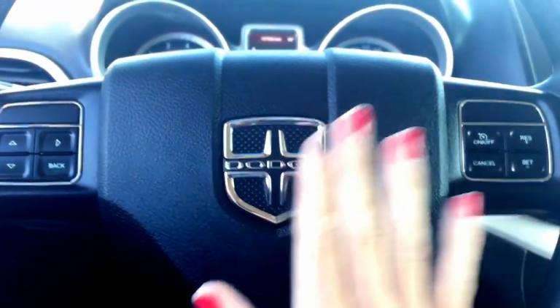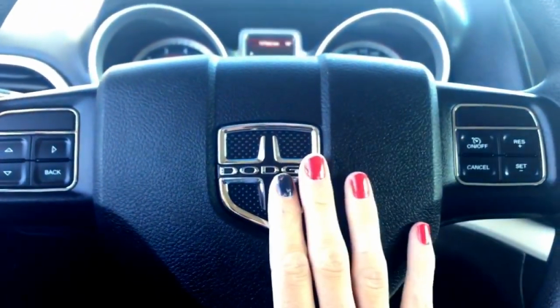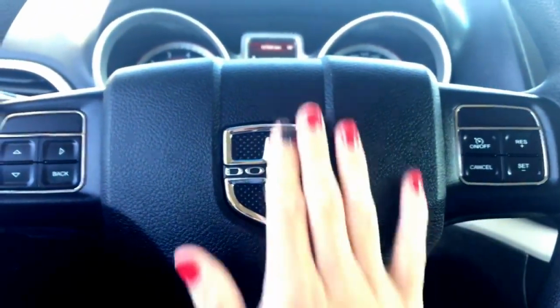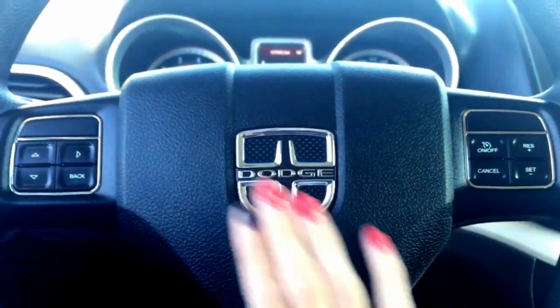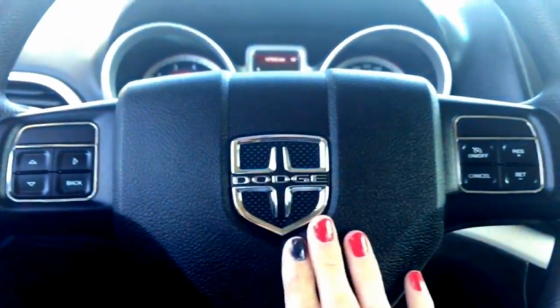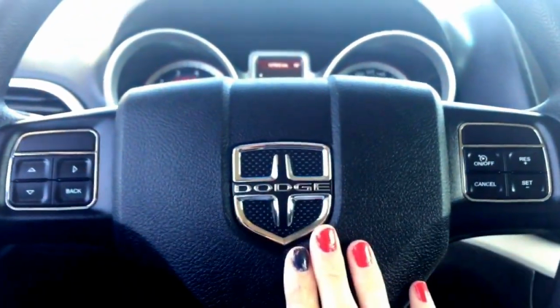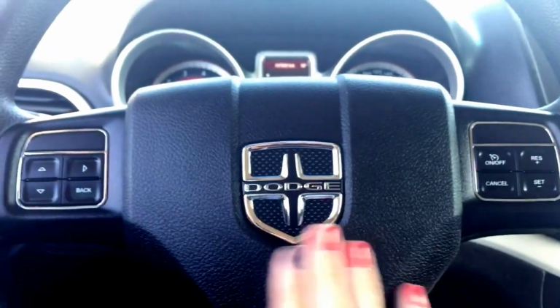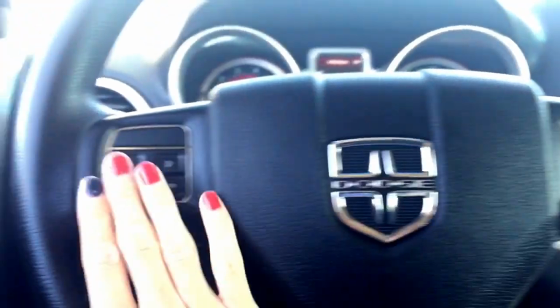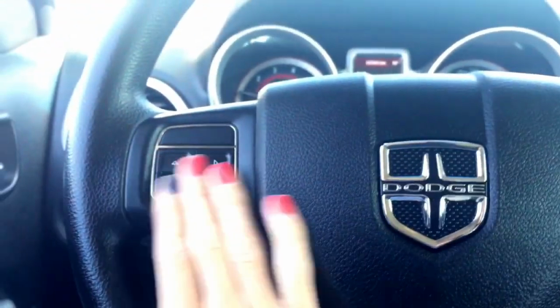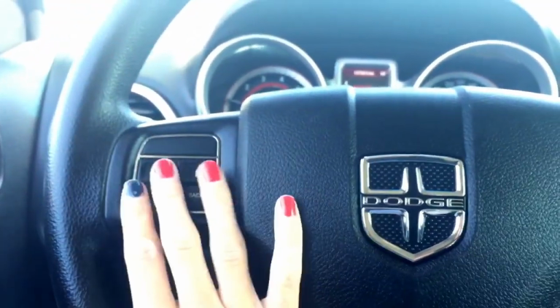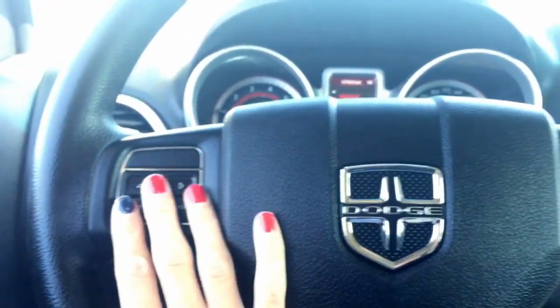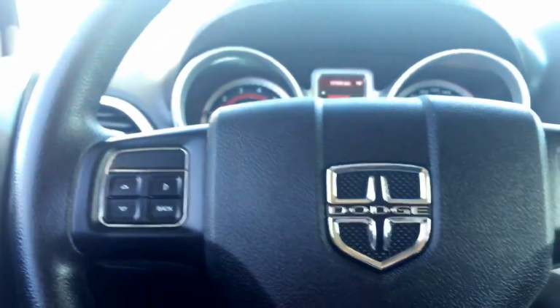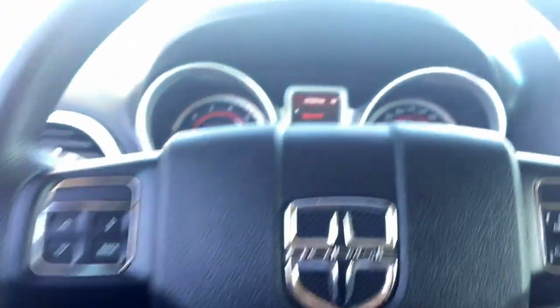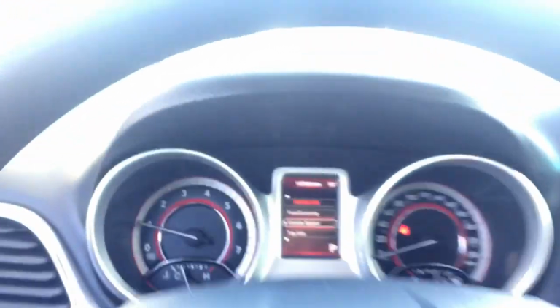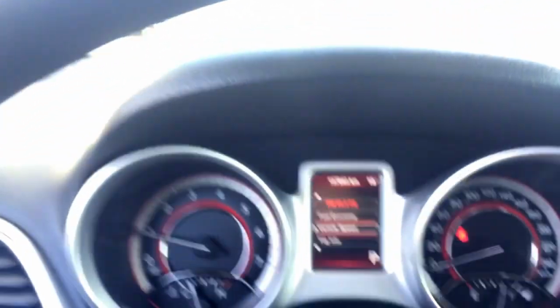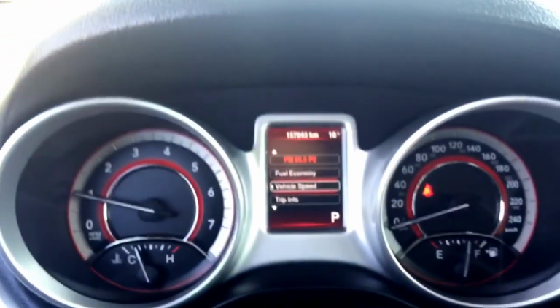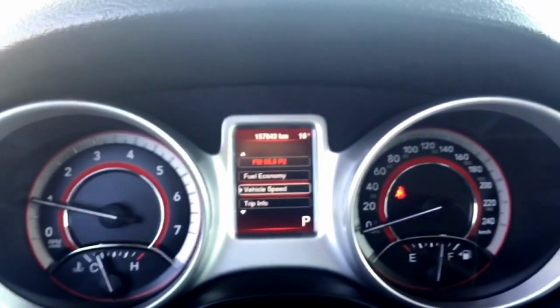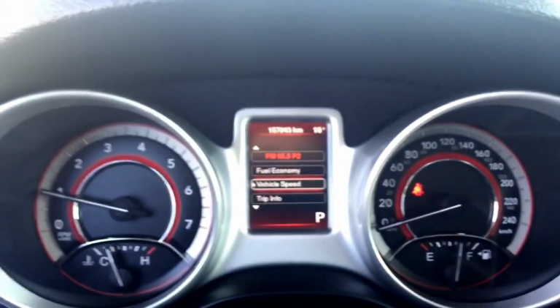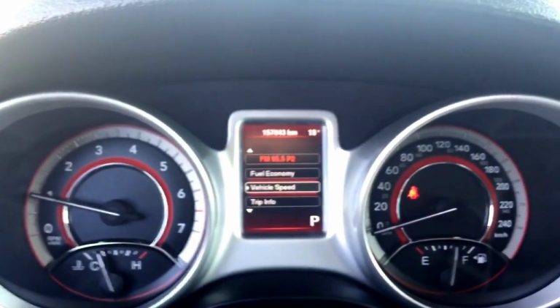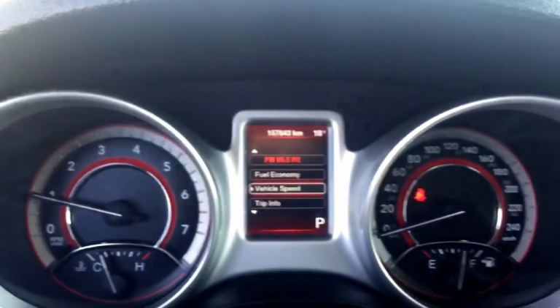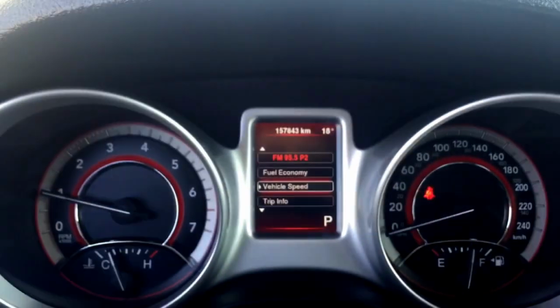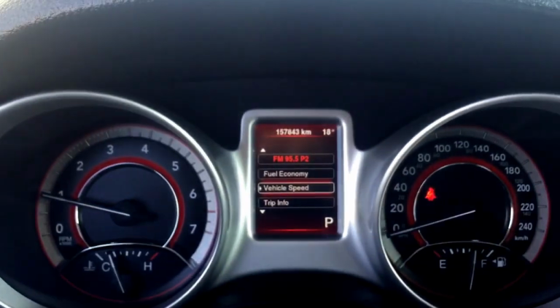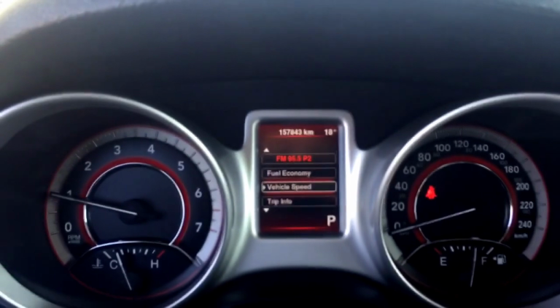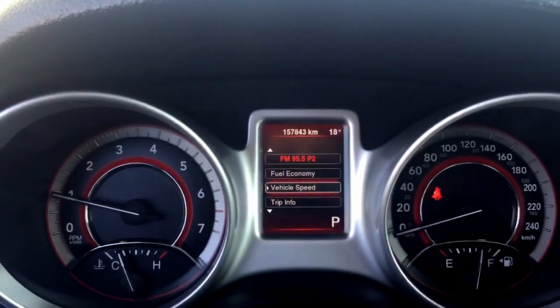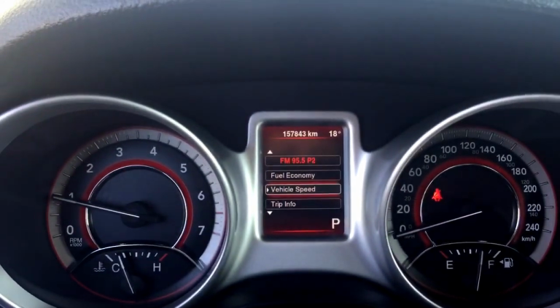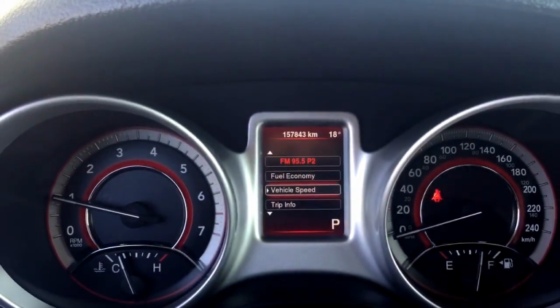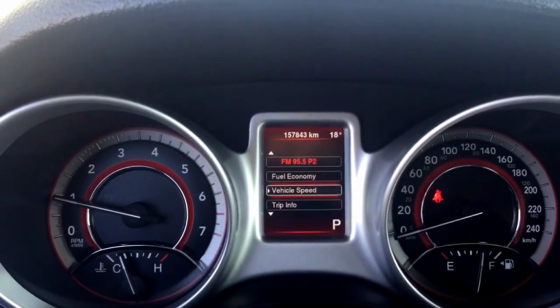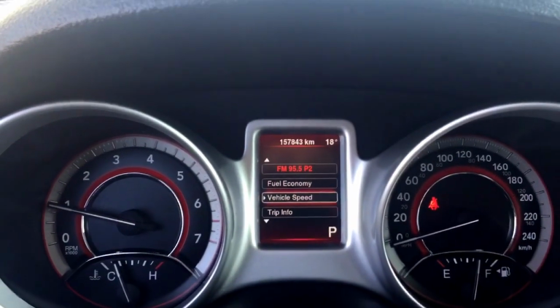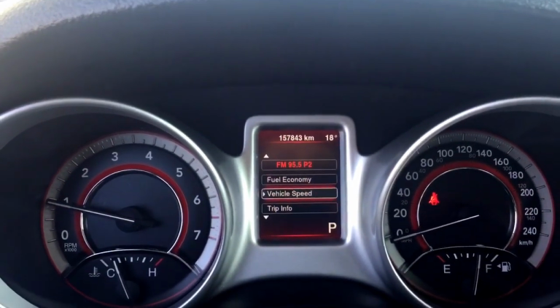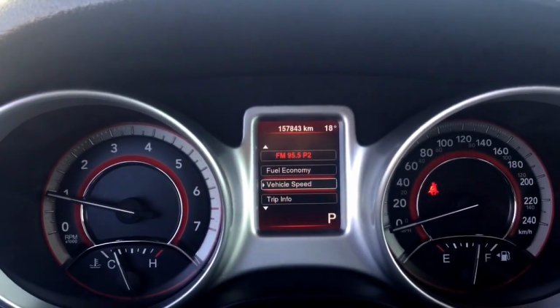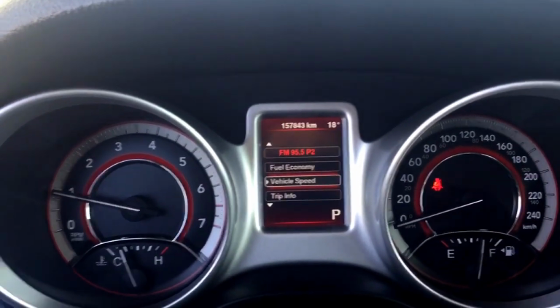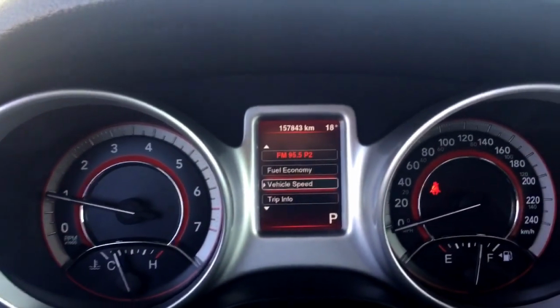Looking at the steering wheel here you do have a nice Dodge emblem. You have your menu option arrows so you can go through everything up in the odometer area. There are 157,843 kilometers on it.